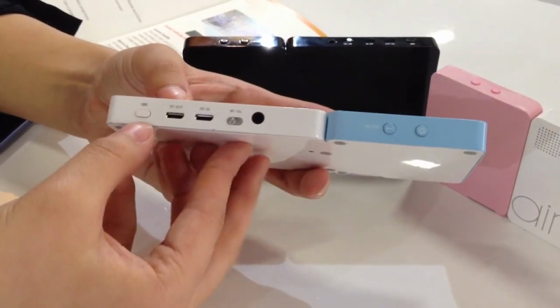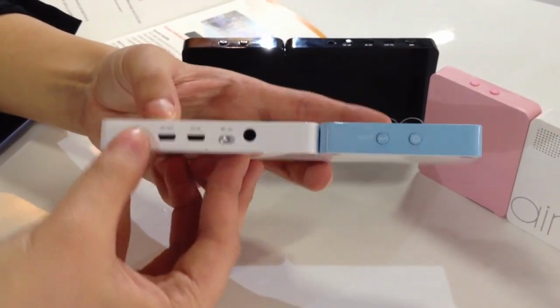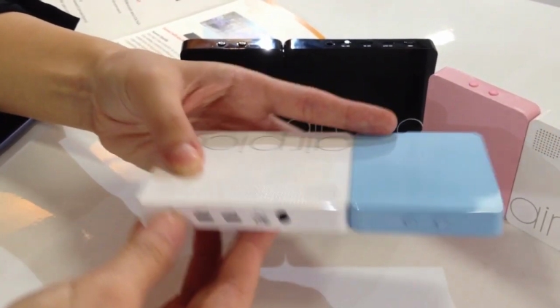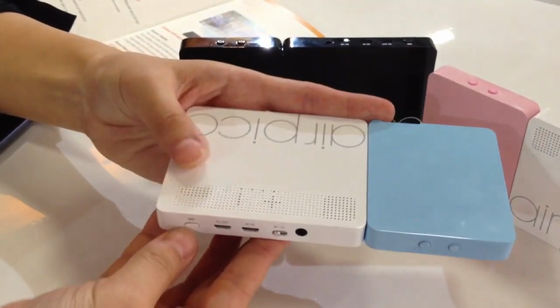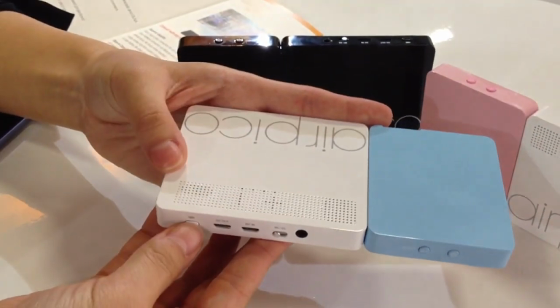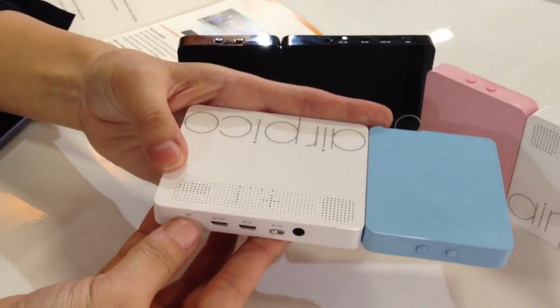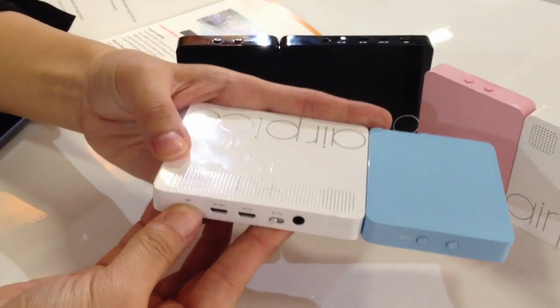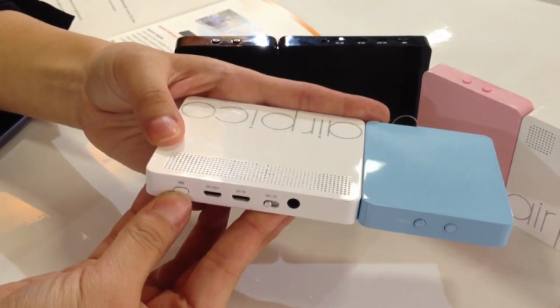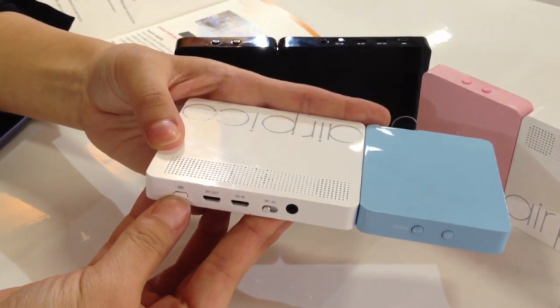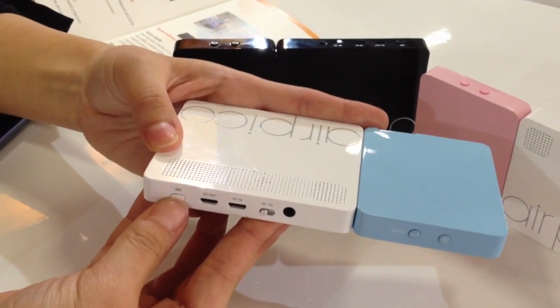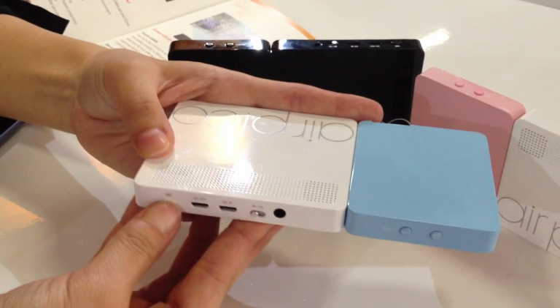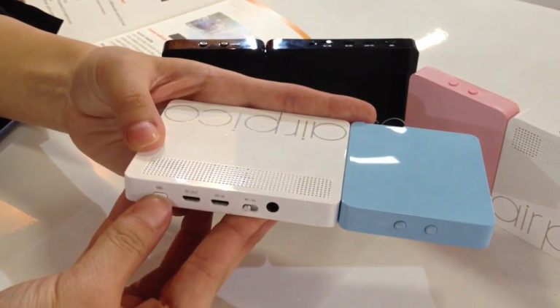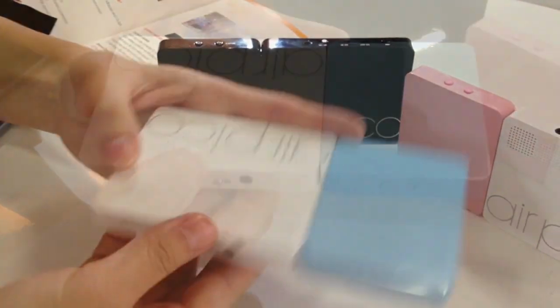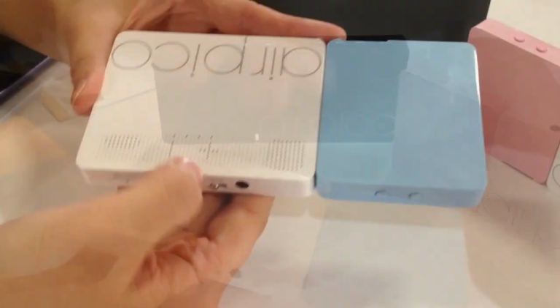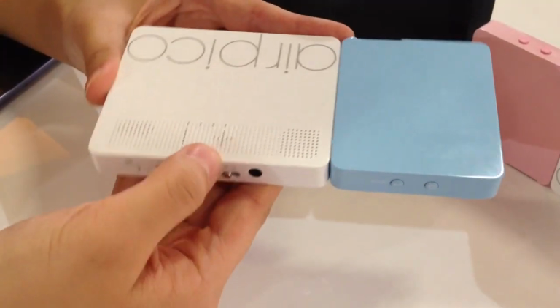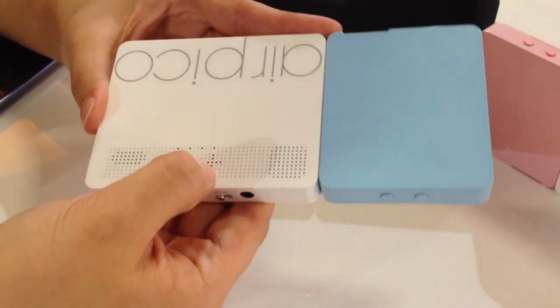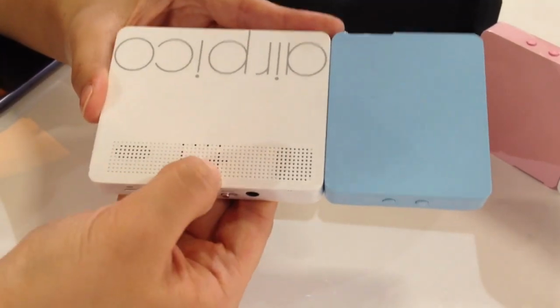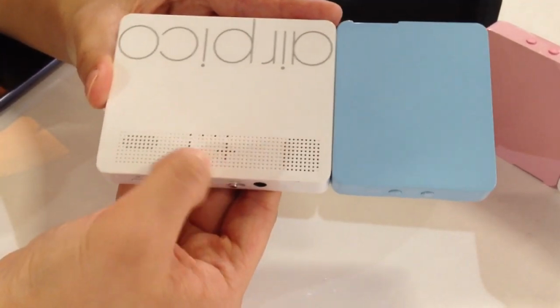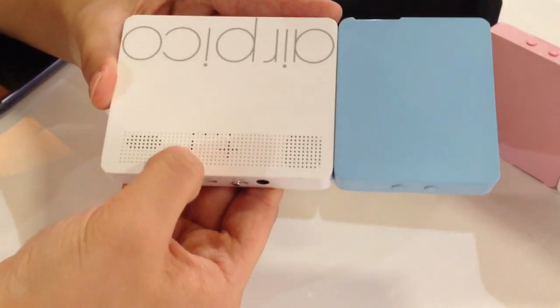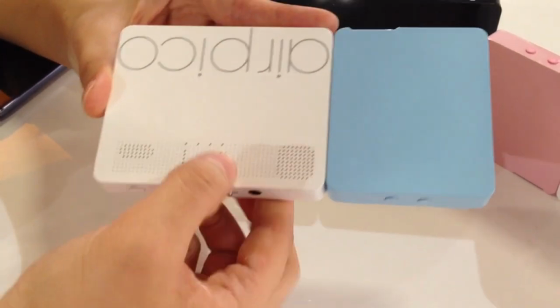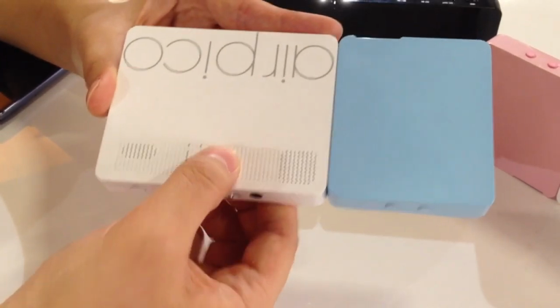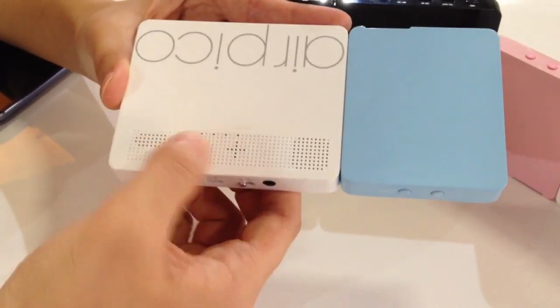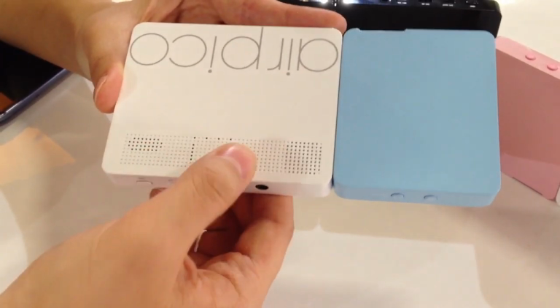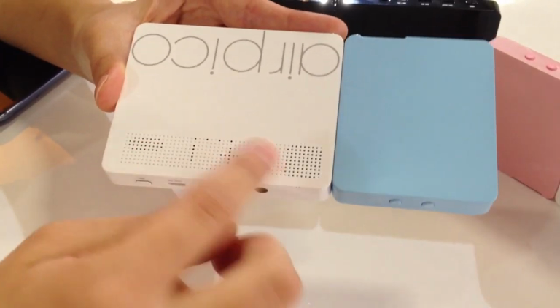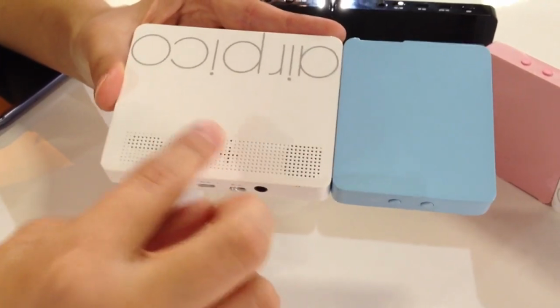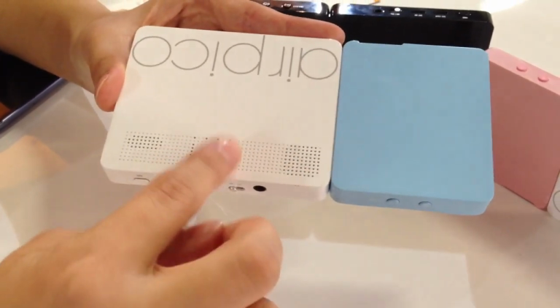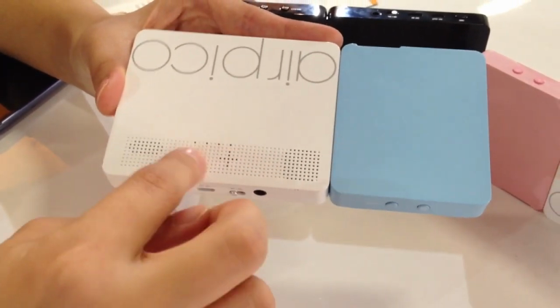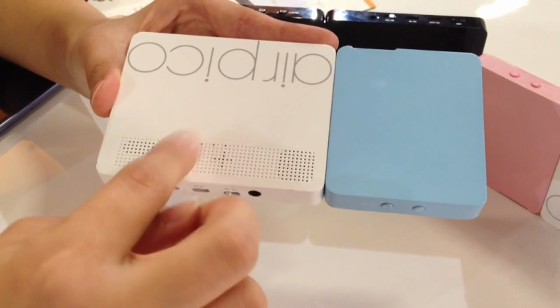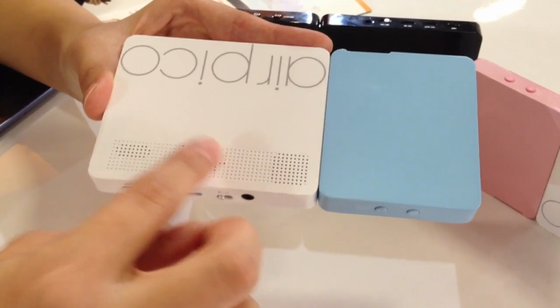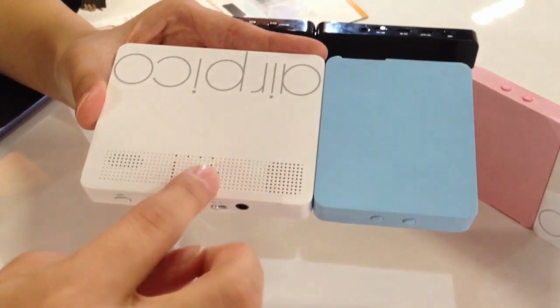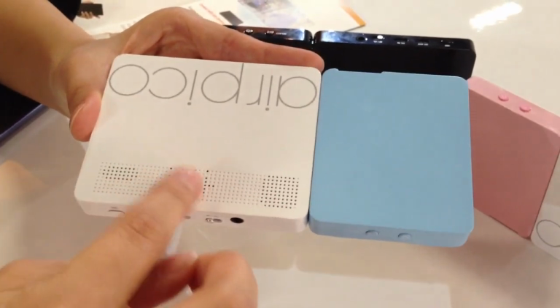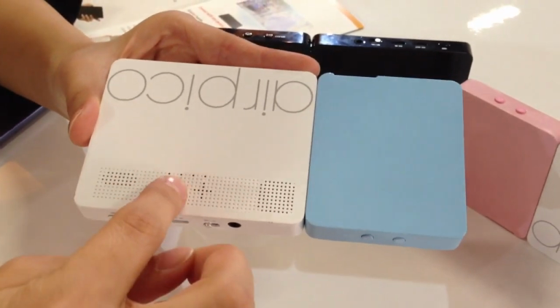And here is the battery level indicator. If you click it, you'll see the battery. And here is the volume control. It's a touch sensor, so if you touch it, it will increase or decrease the volume.